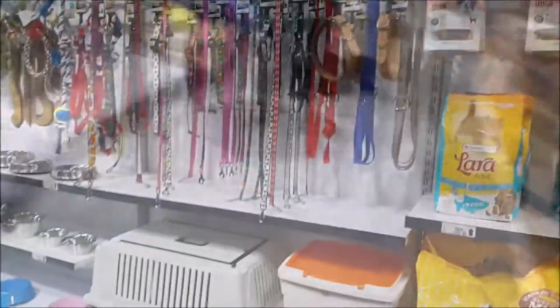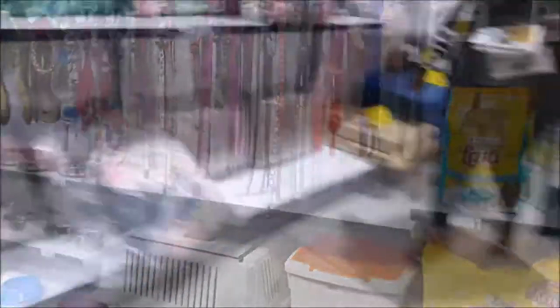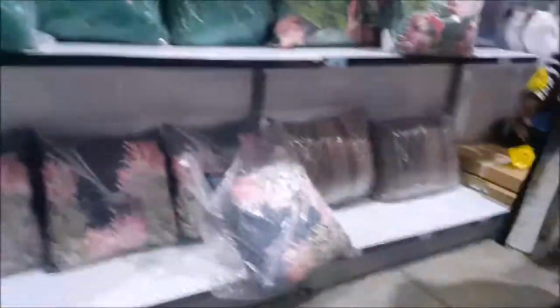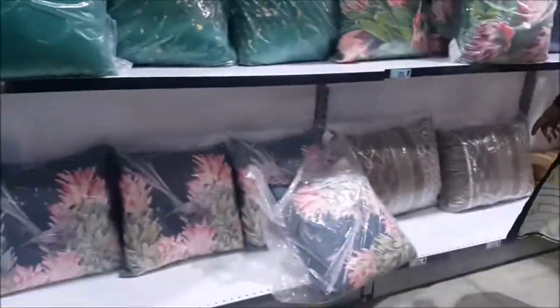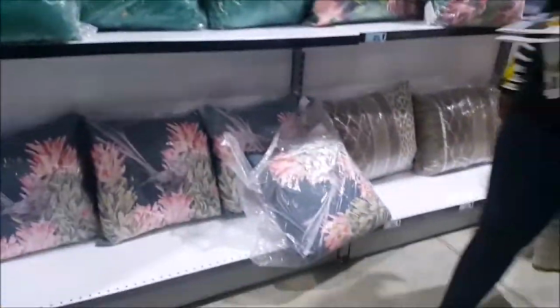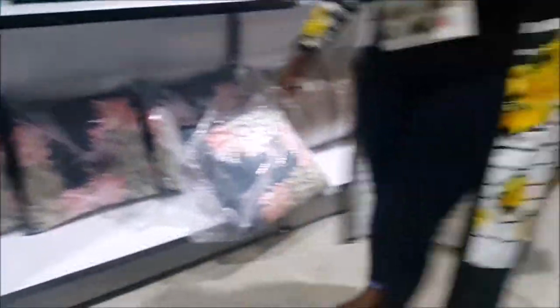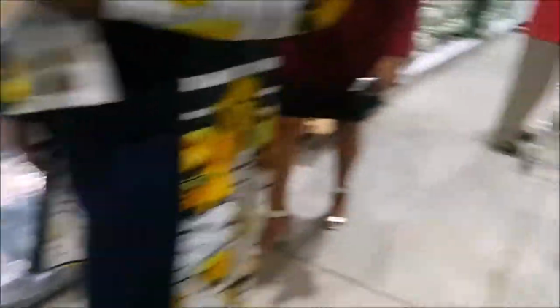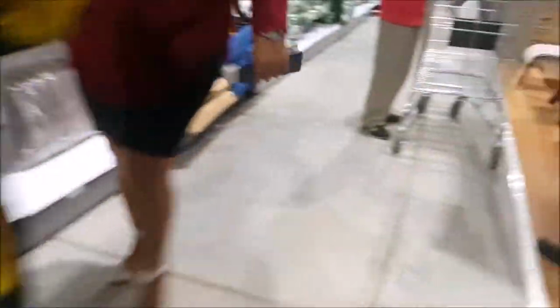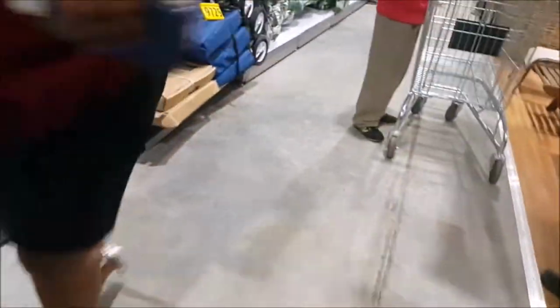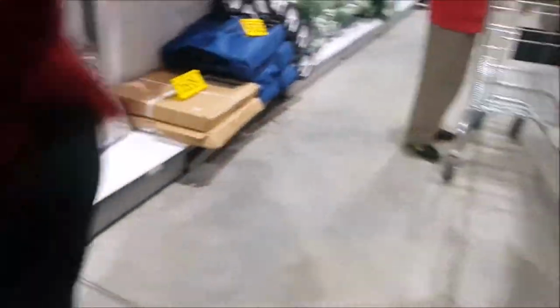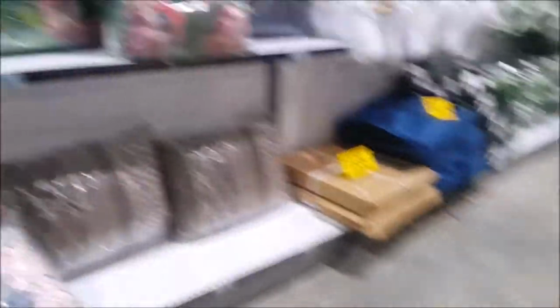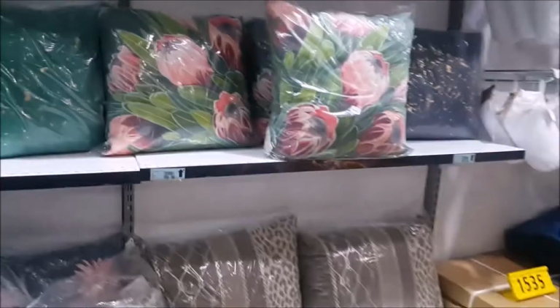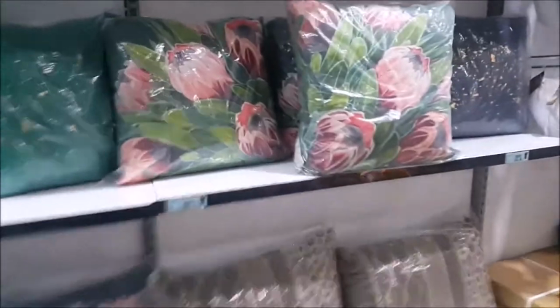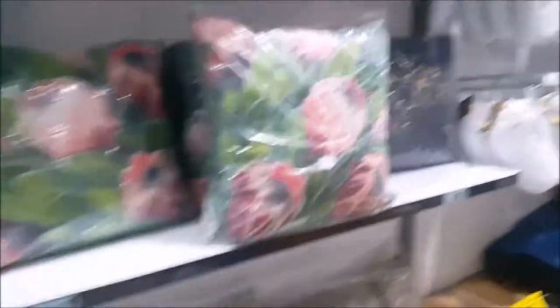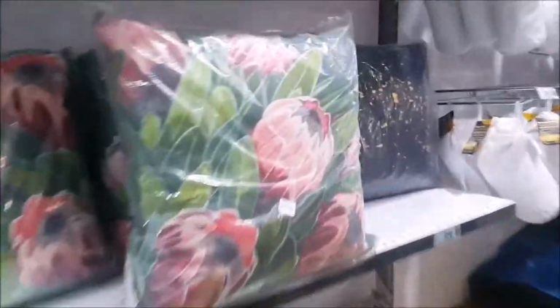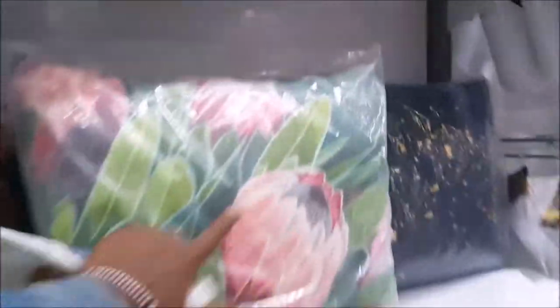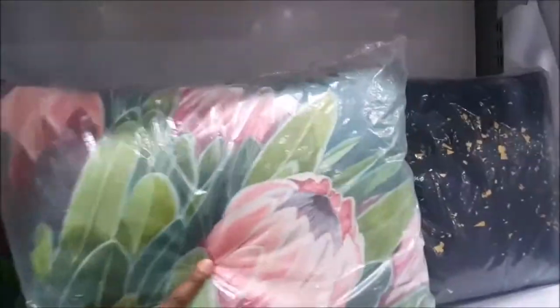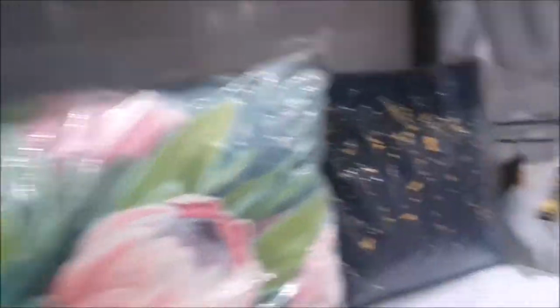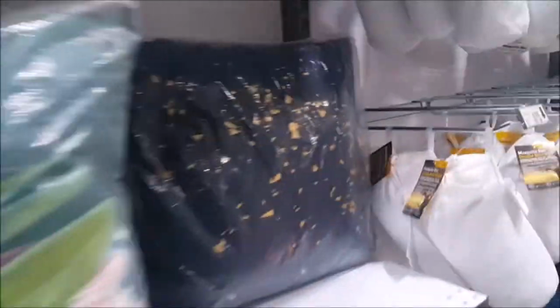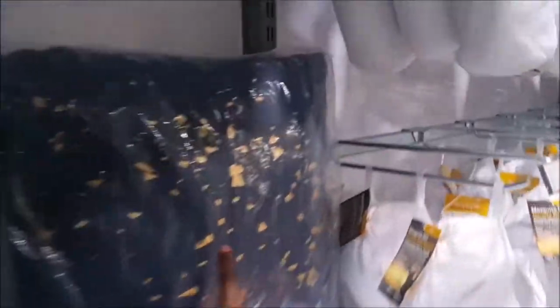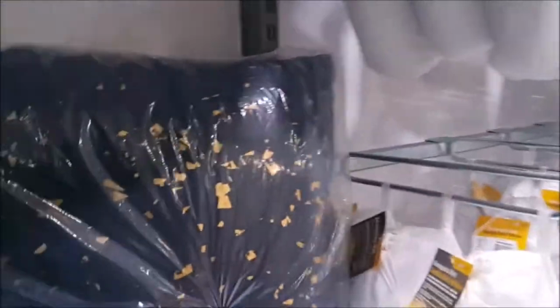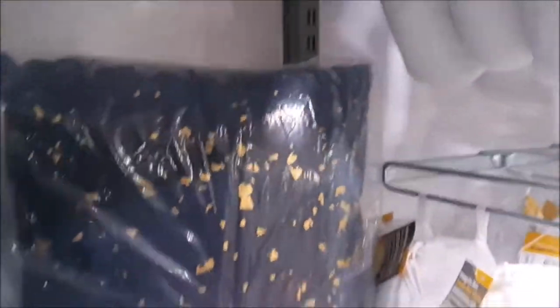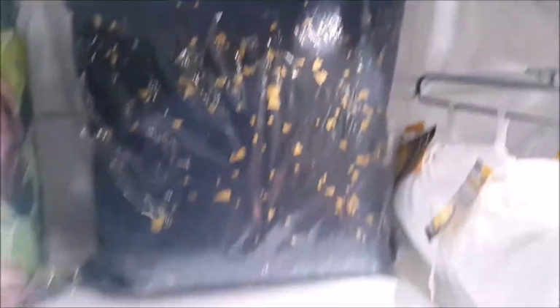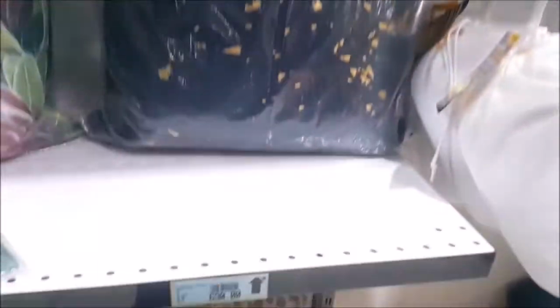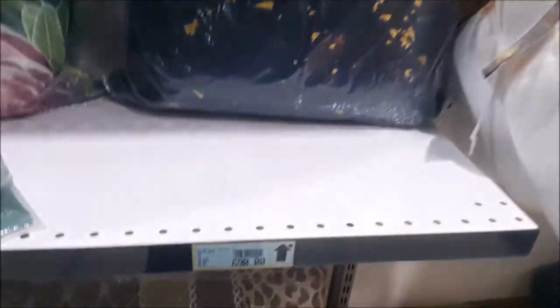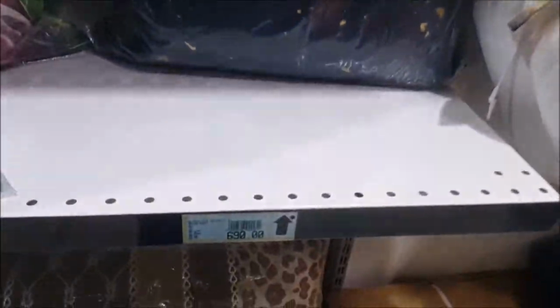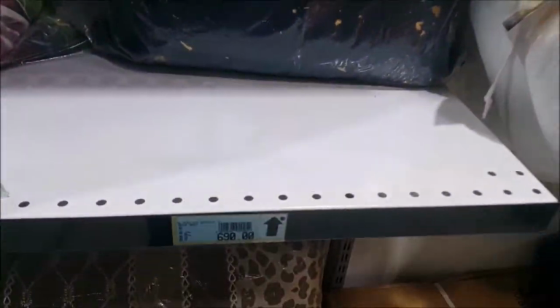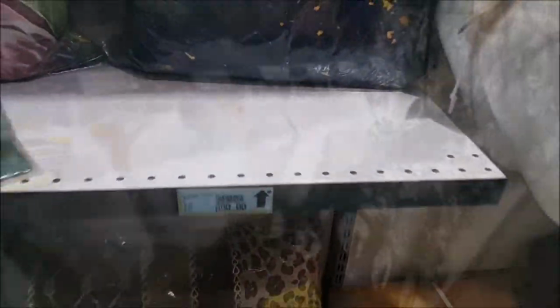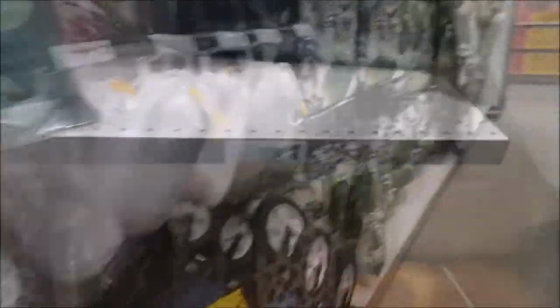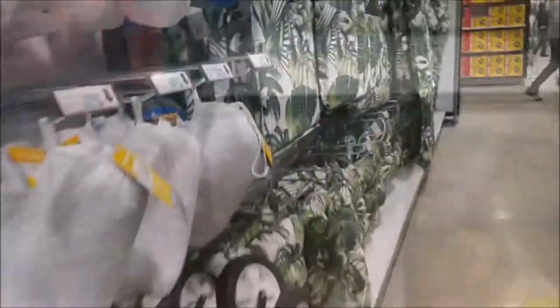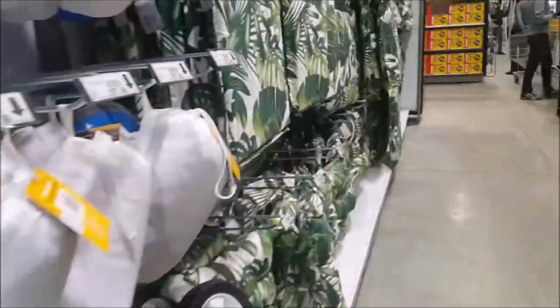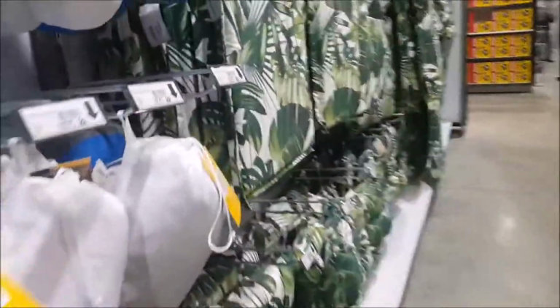Small cushion — this one was near the side for outdoor, so I might assume they're for outdoor, but I'm not sure. 690, so it's not bad. Then there's a cushion.